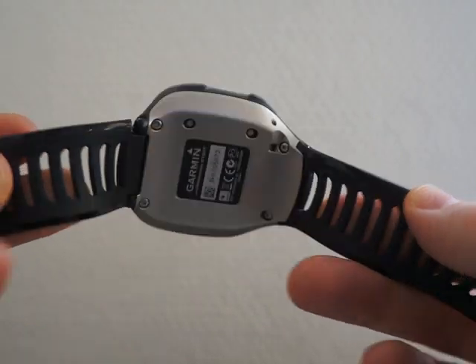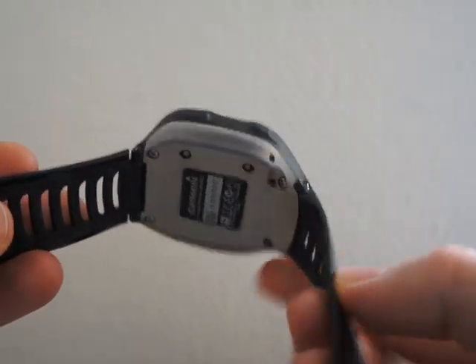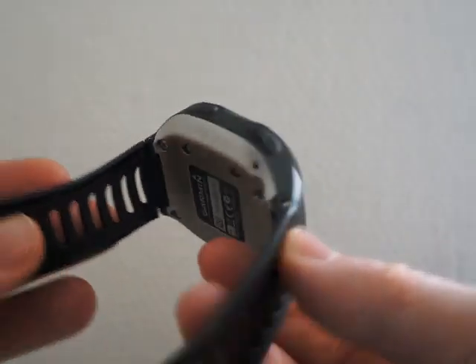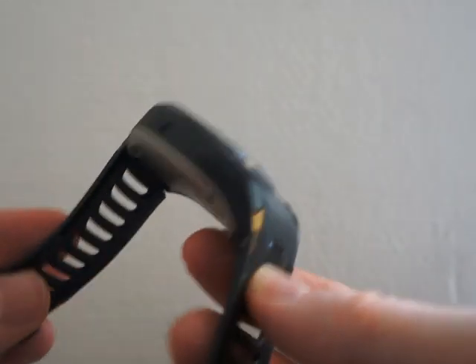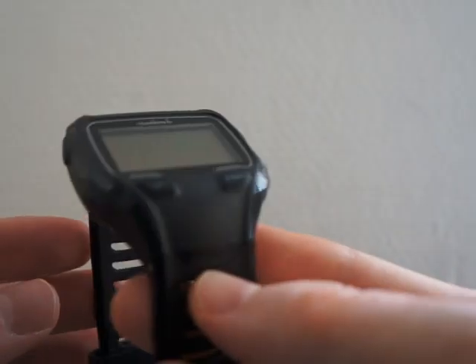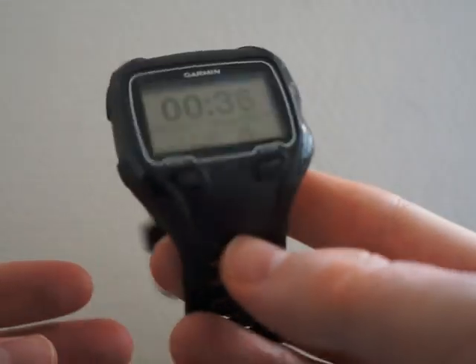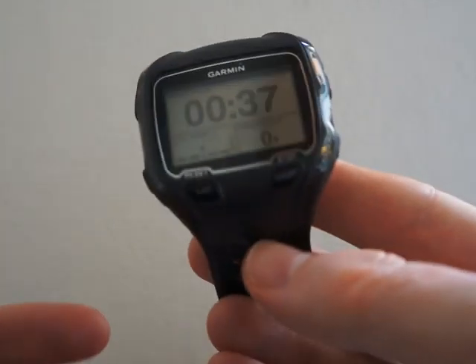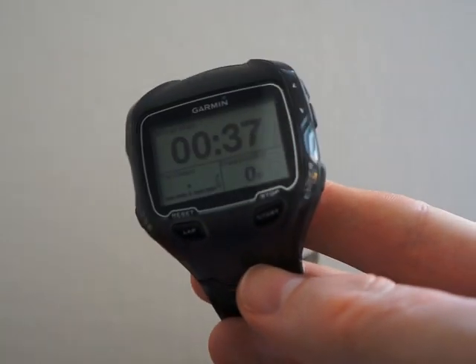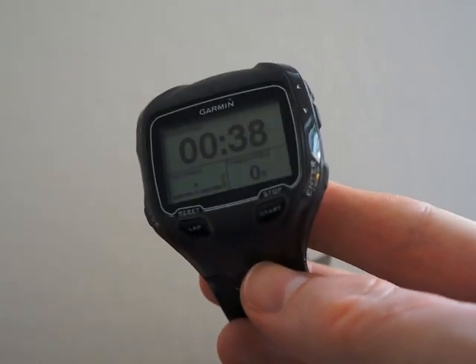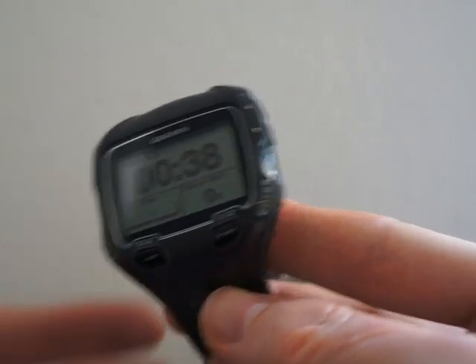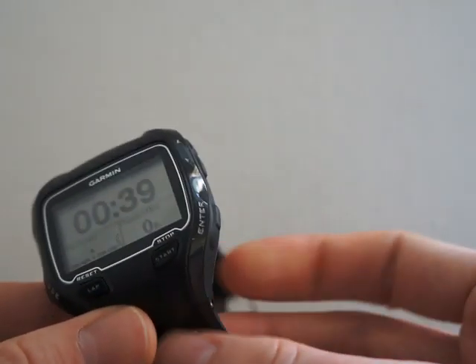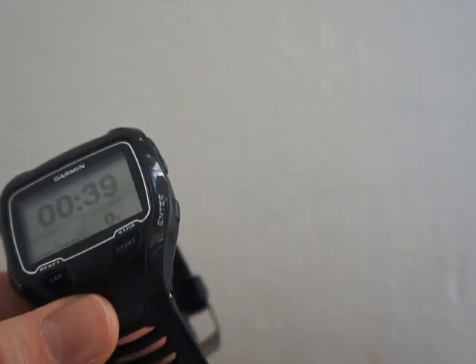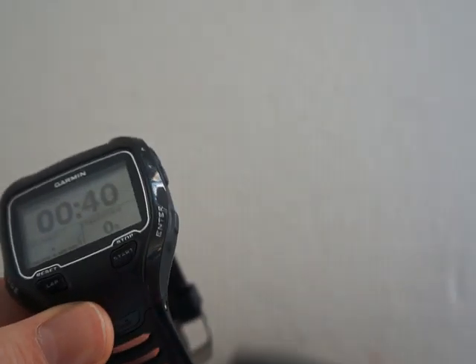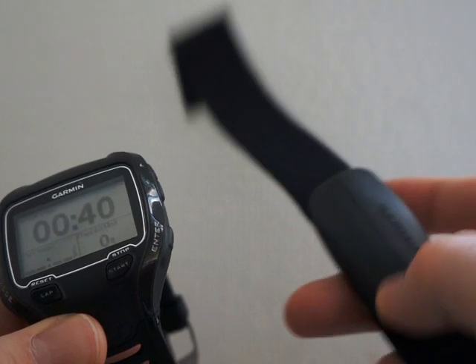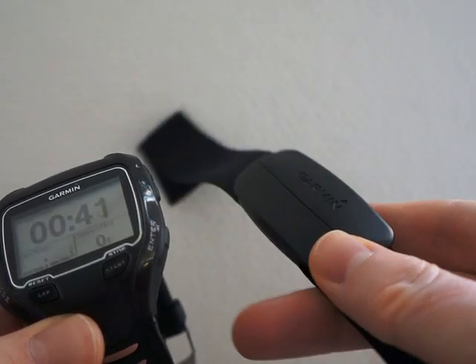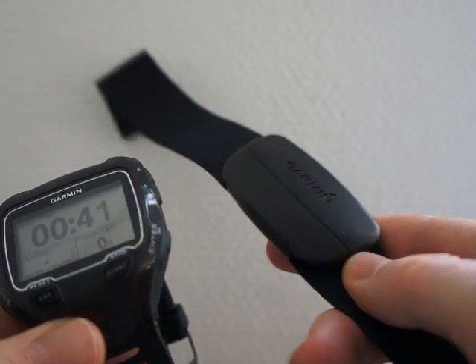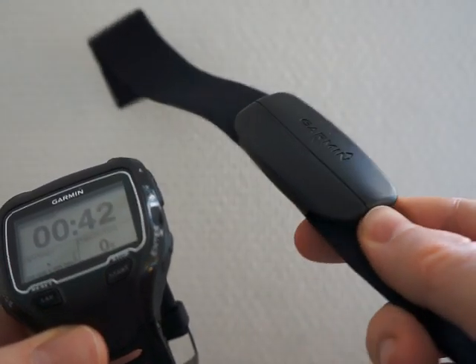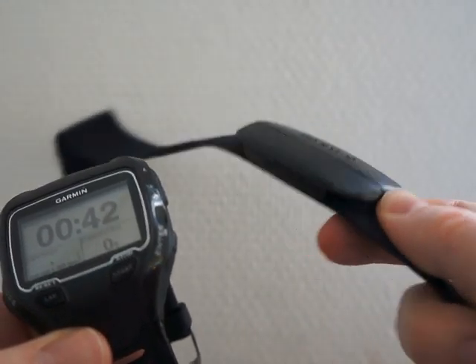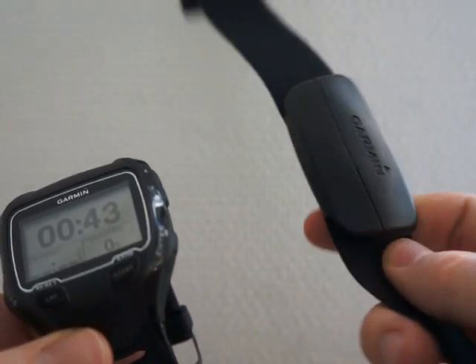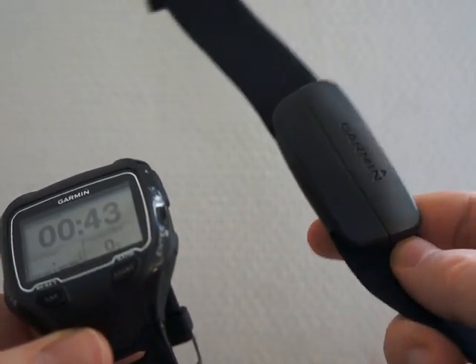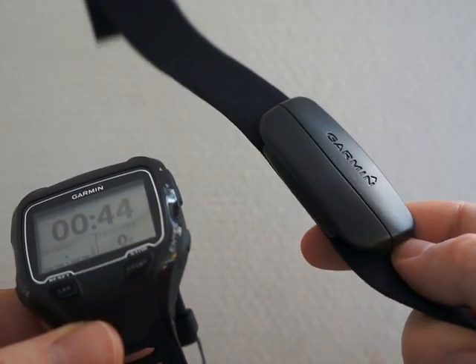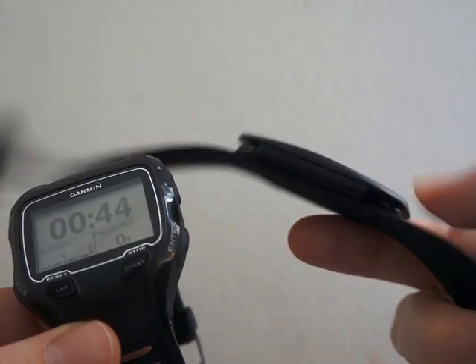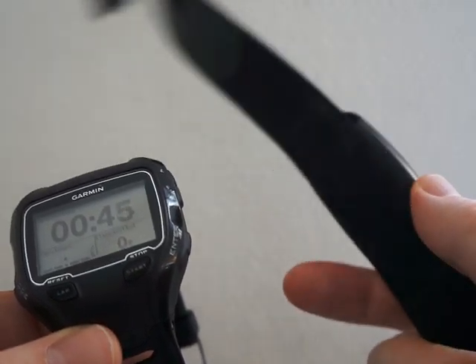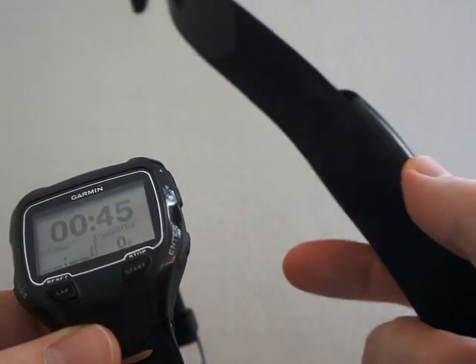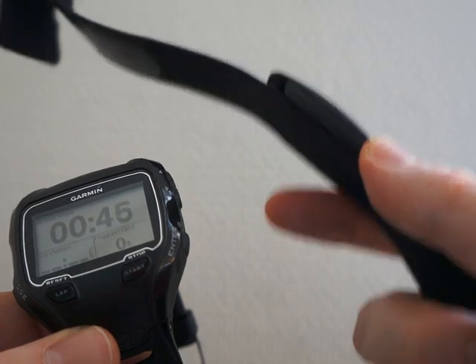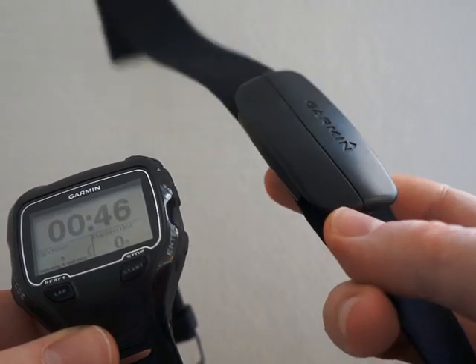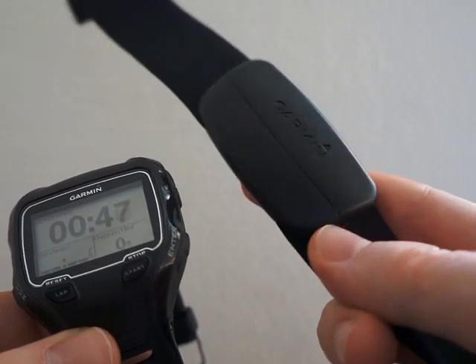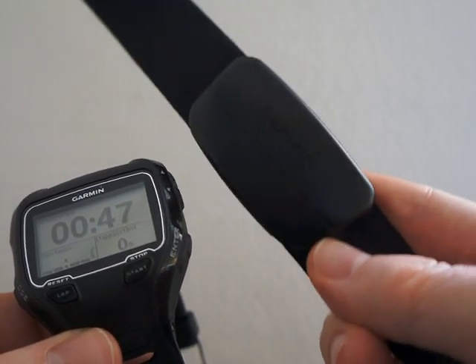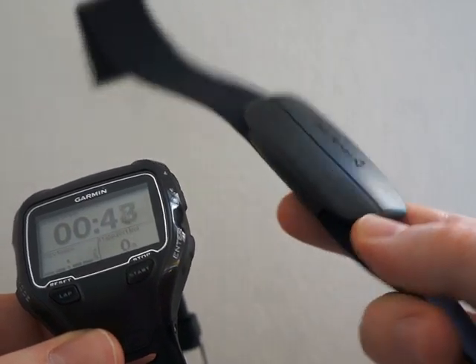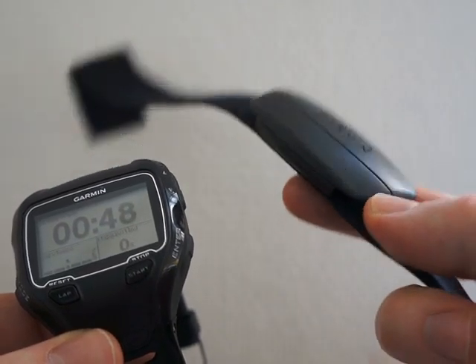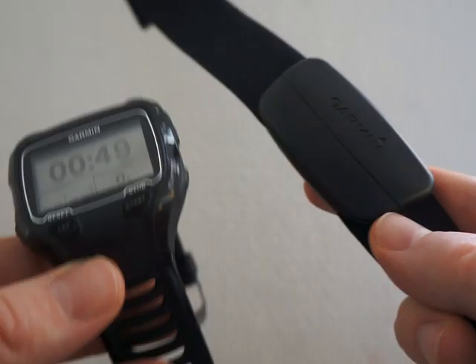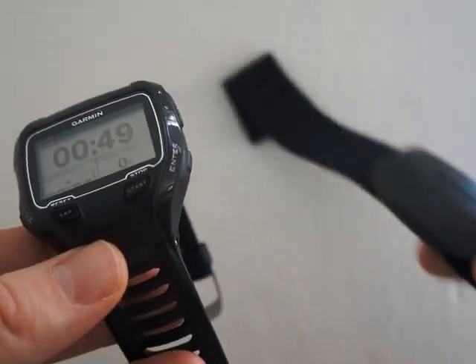While swimming, it will measure distance, pace, strokes, and even laps. The chest strap is really comfortable — much better than Garmin's older chest straps — but it cannot be used while swimming since it will not measure your heart rate underwater.